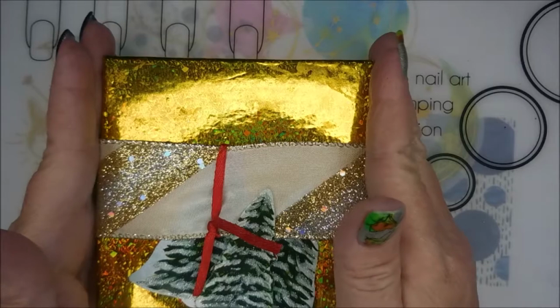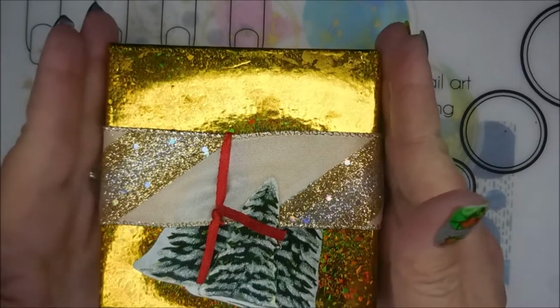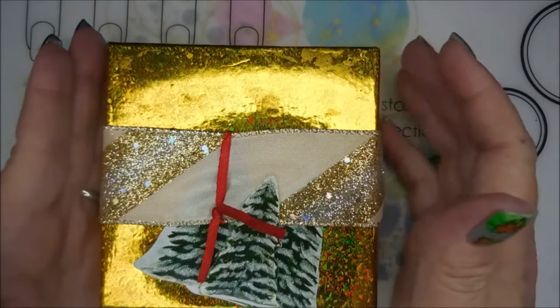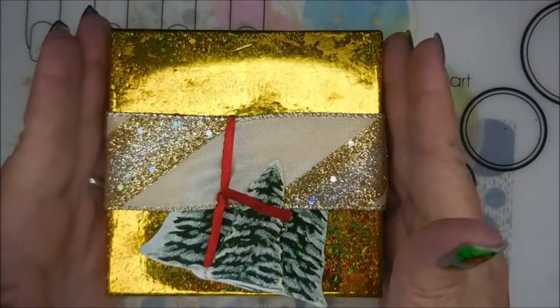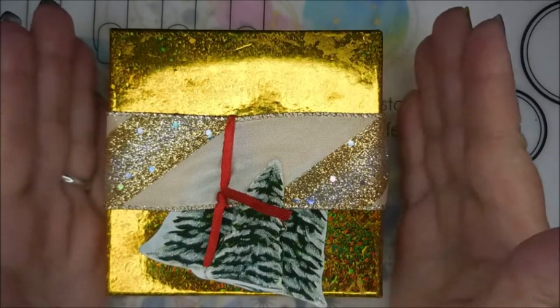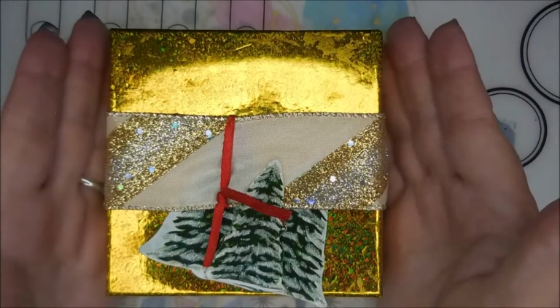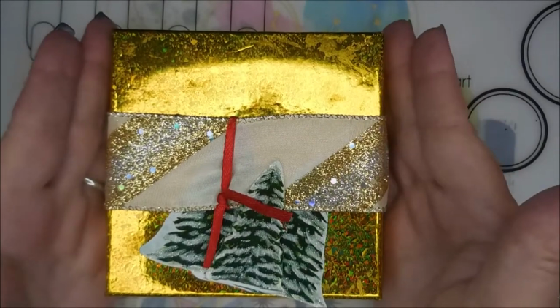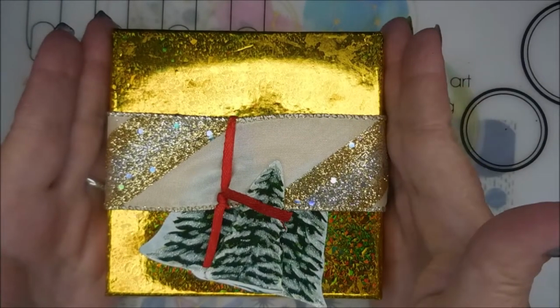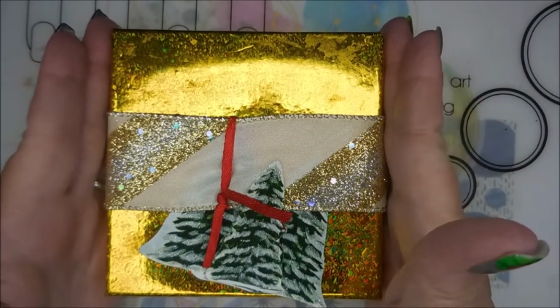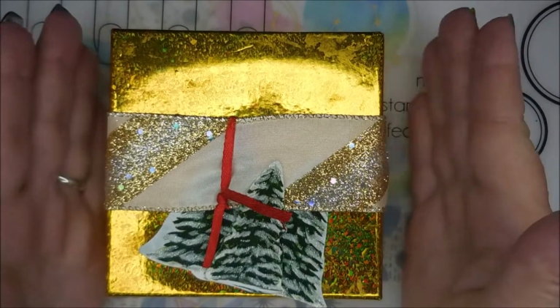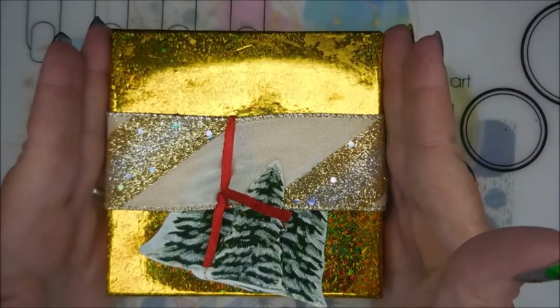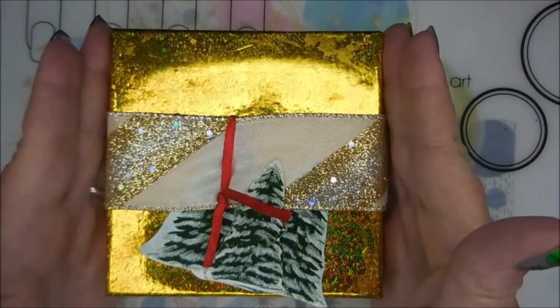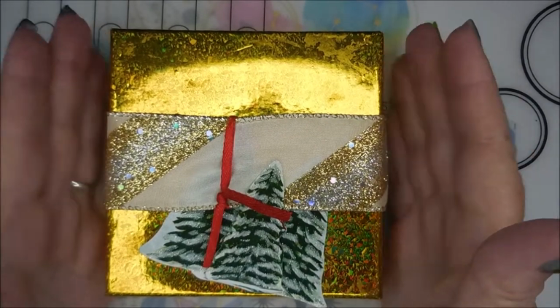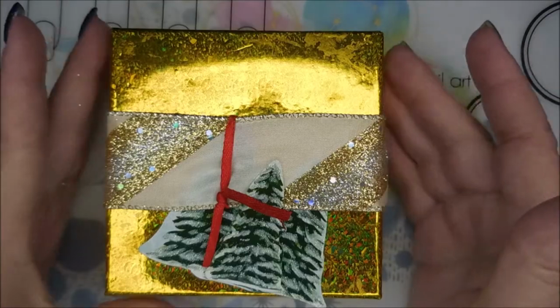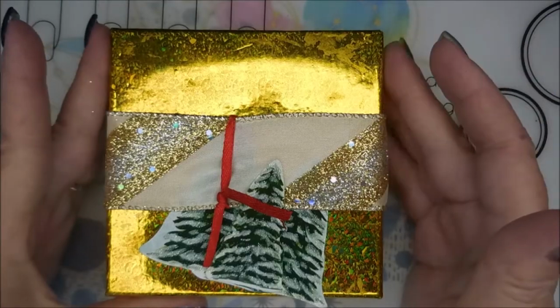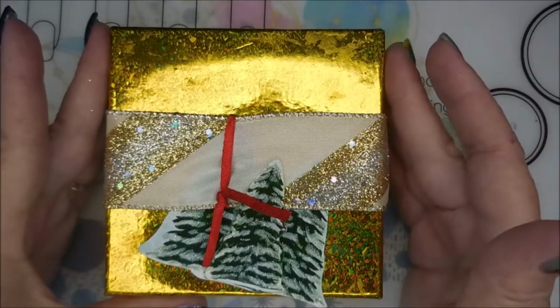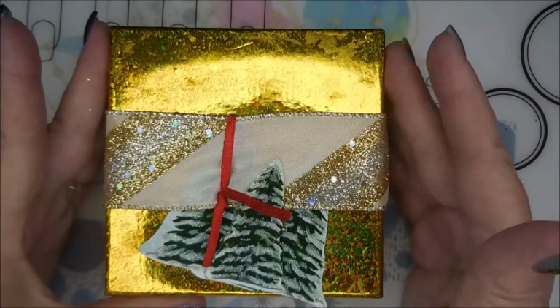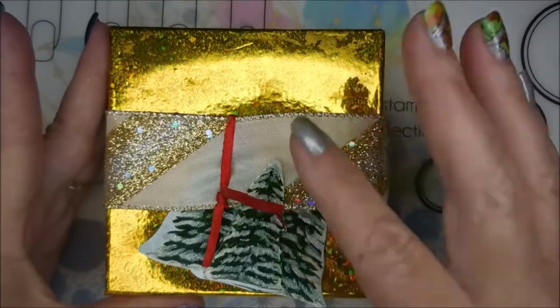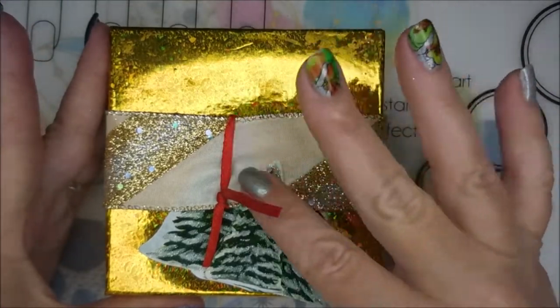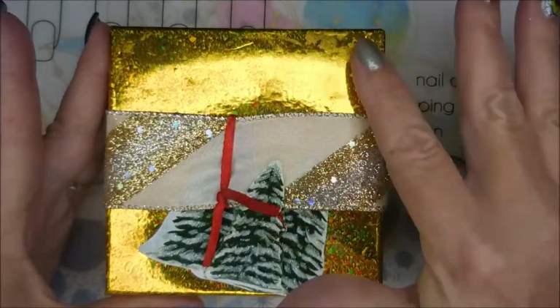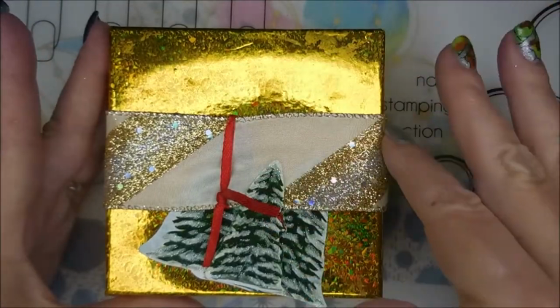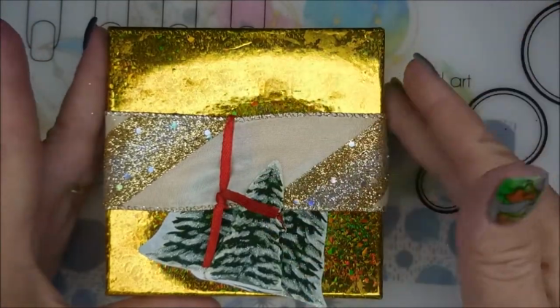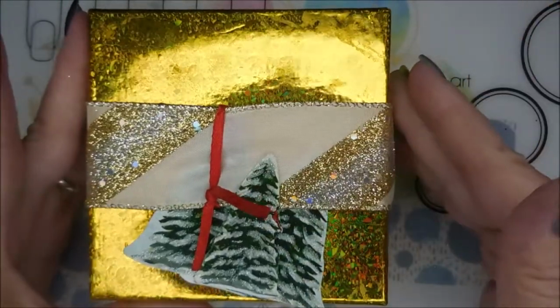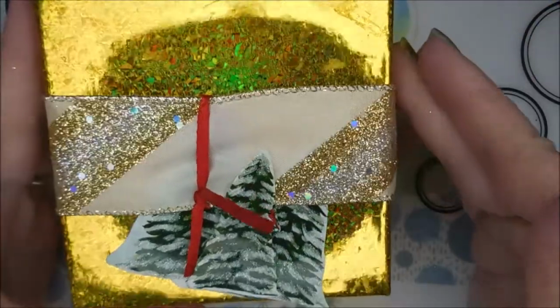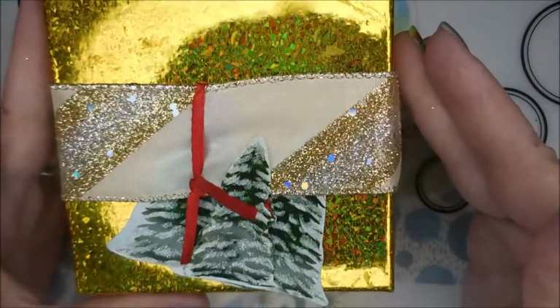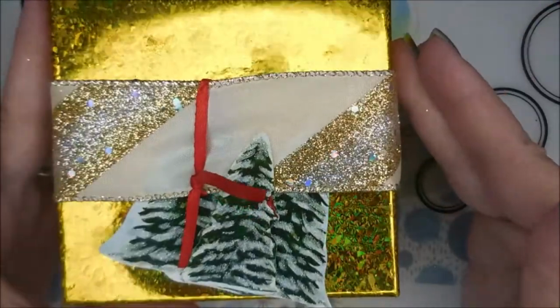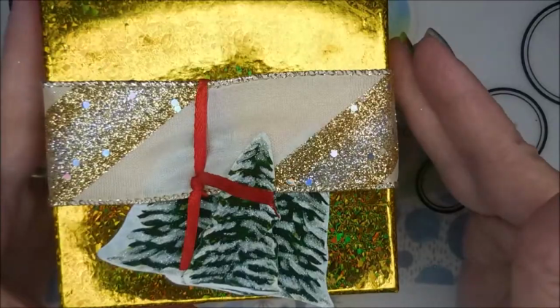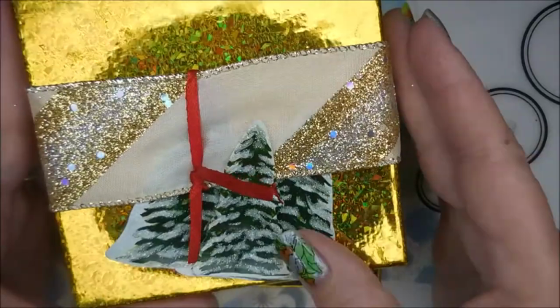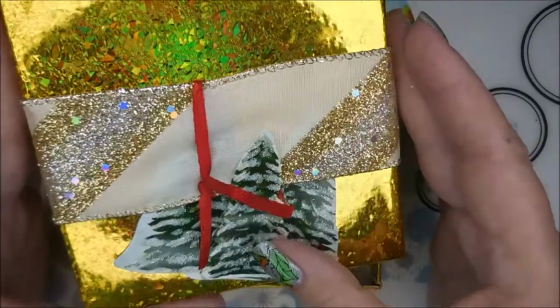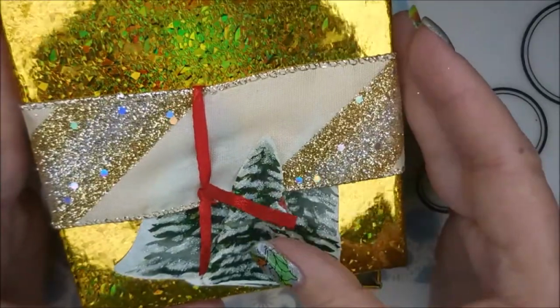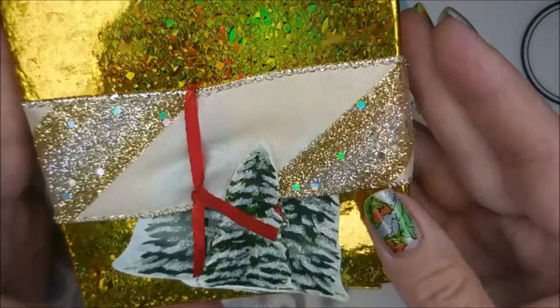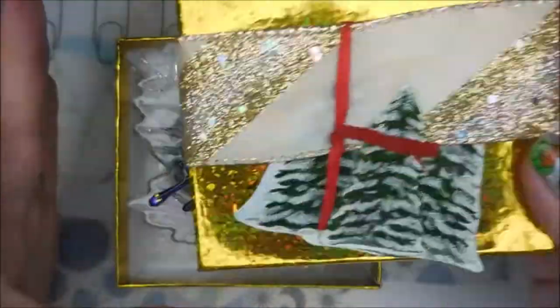Hello my friend and welcome to my channel. Today I have even more nail mail. This was my Christmas present from my friend JKB. She always has the prettiest packaging. Look at that — love the Christmas trees. They're so cool.